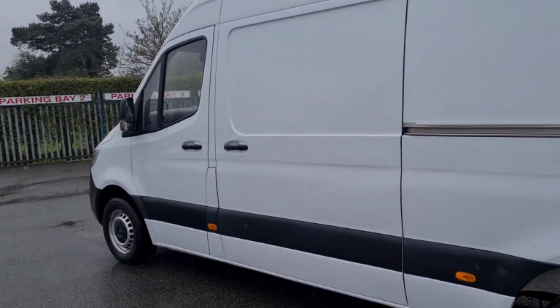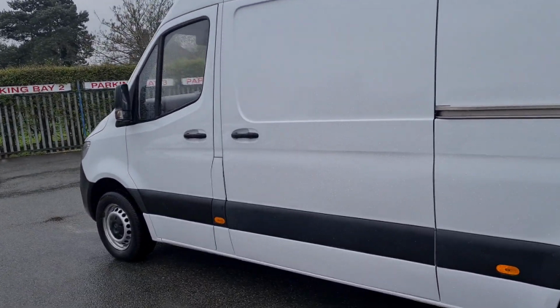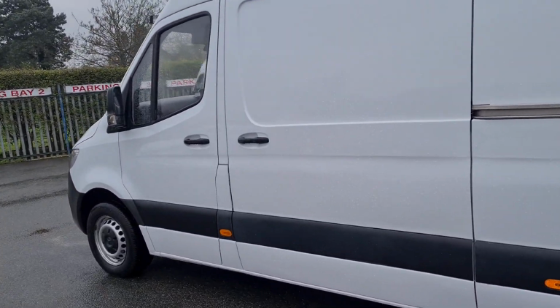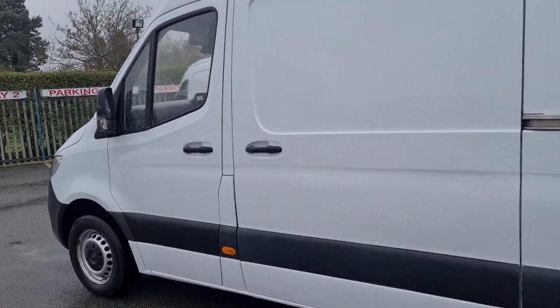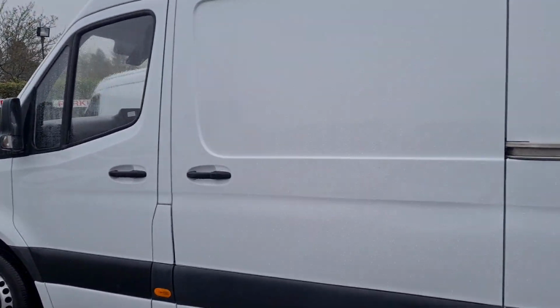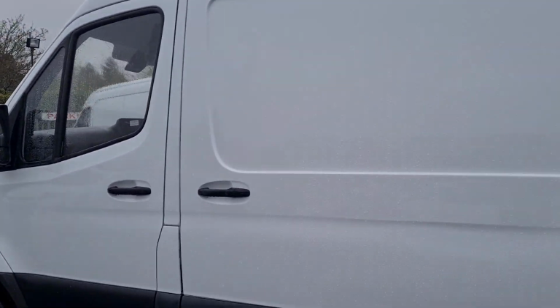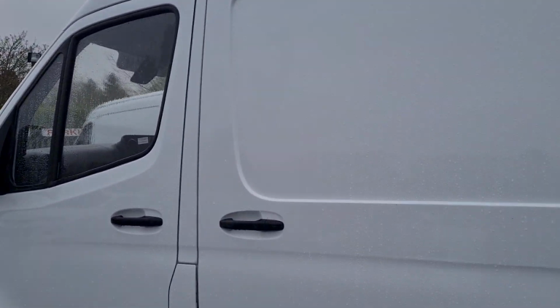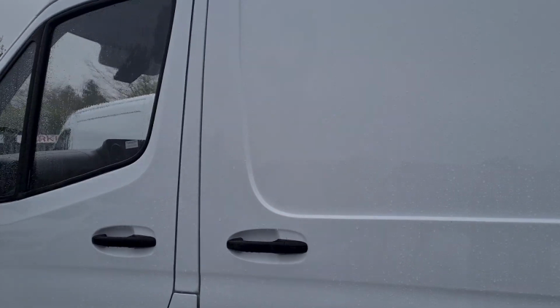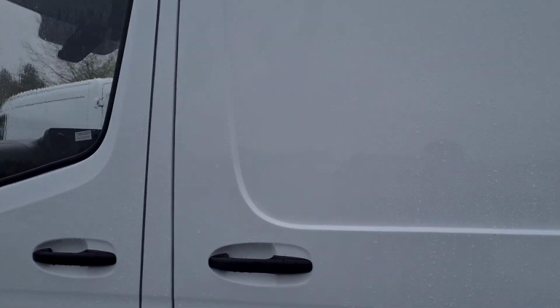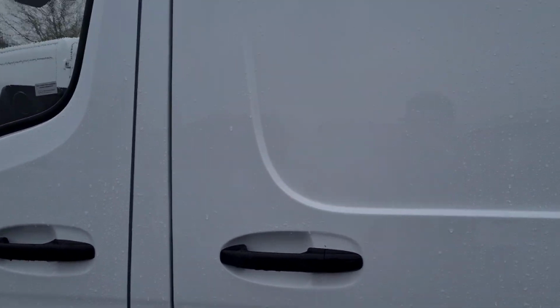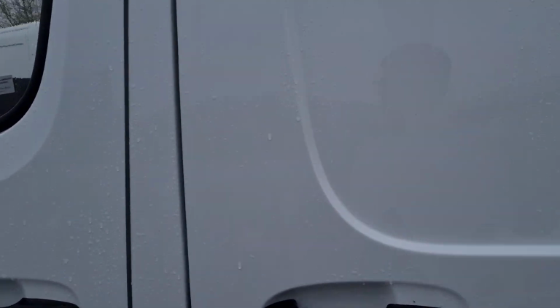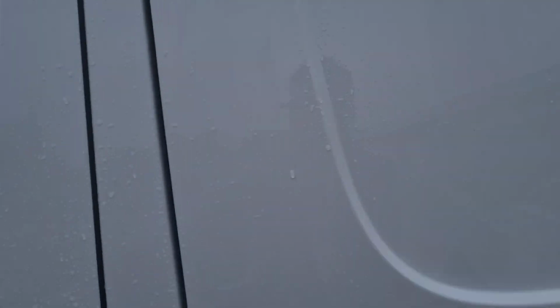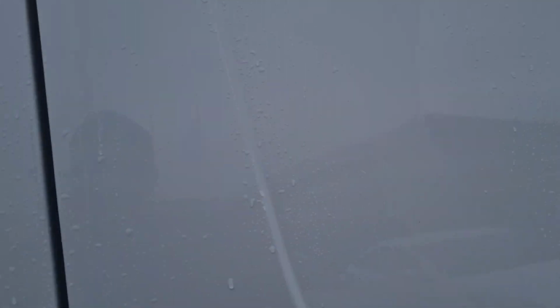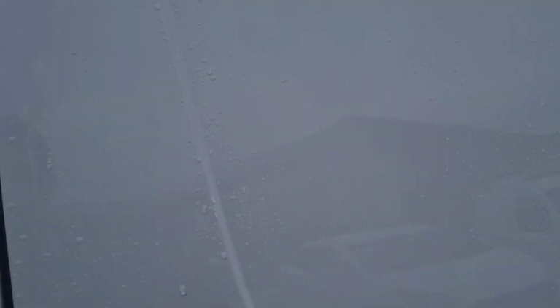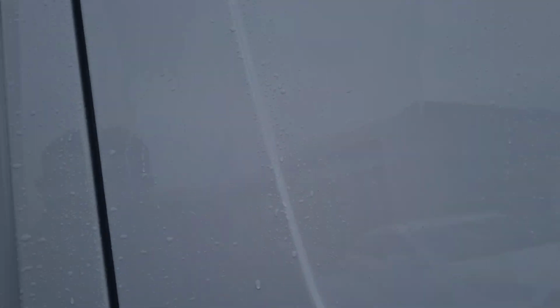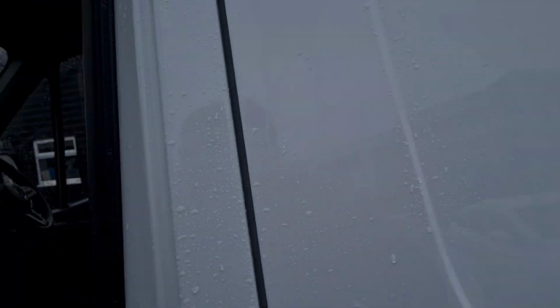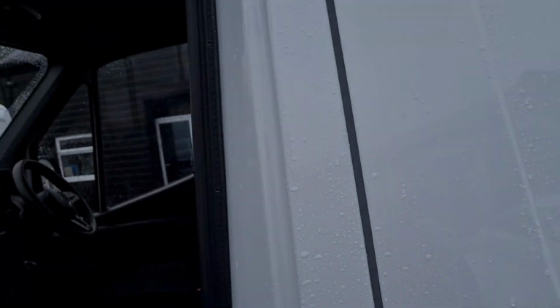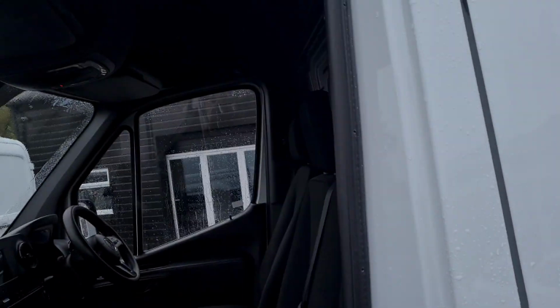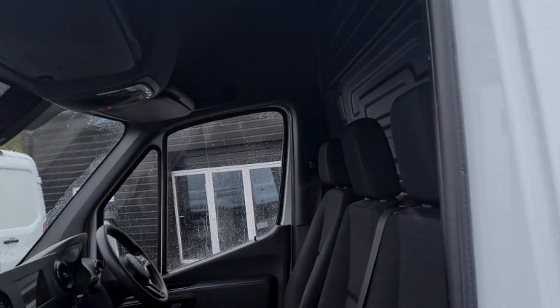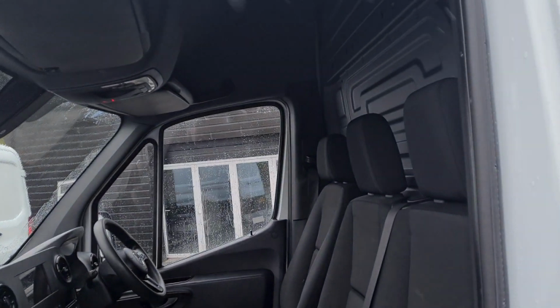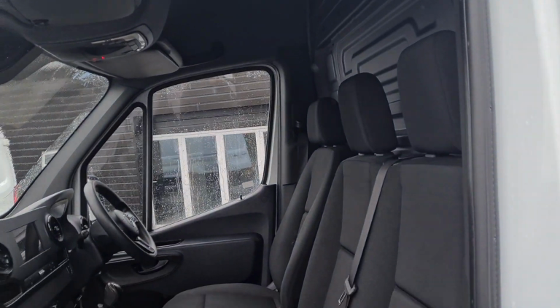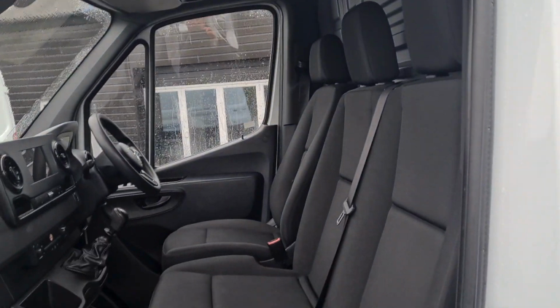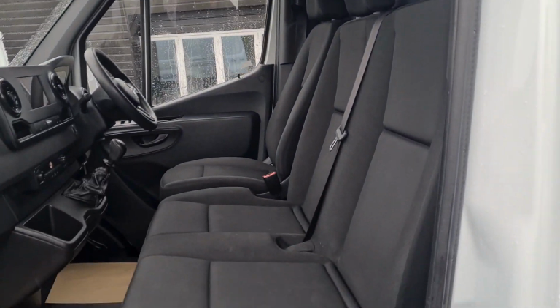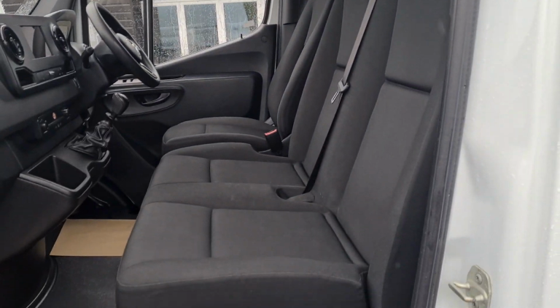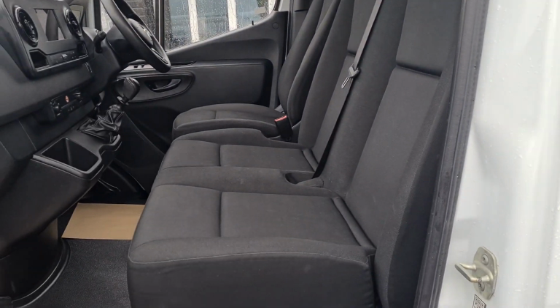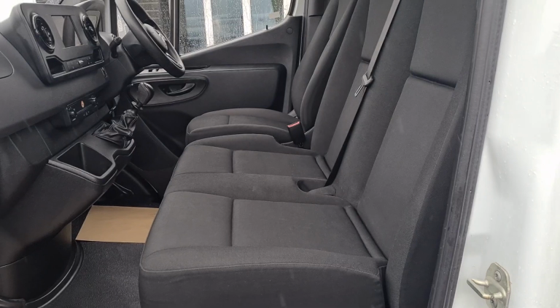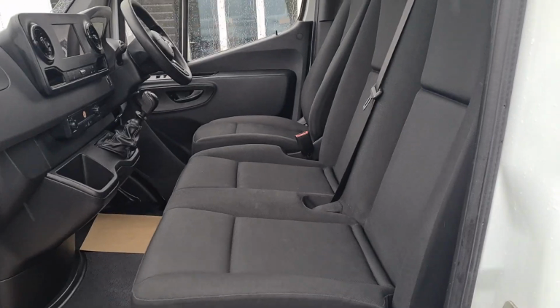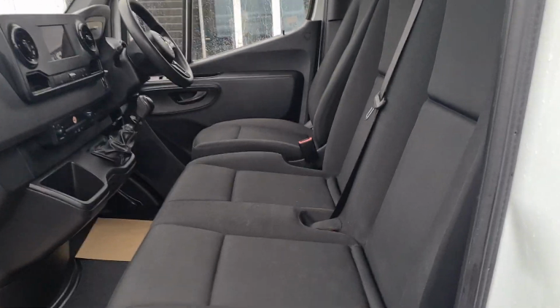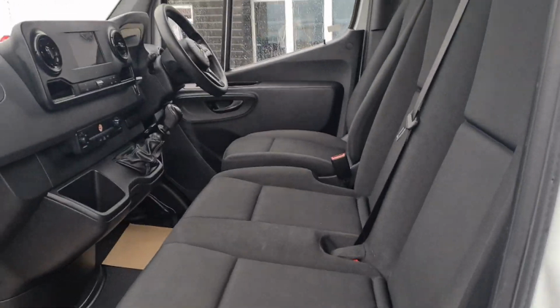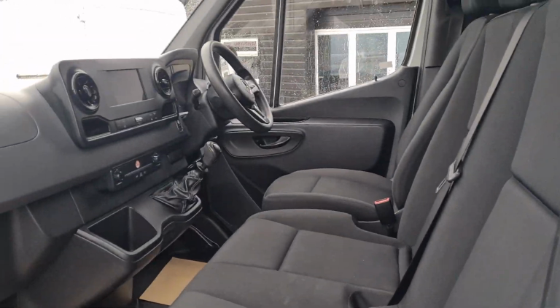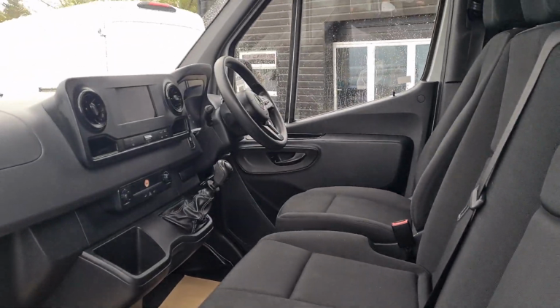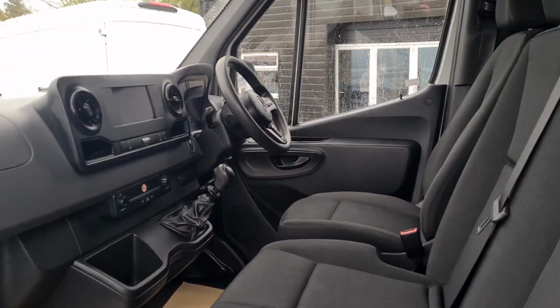This is a quick walk around a Mercedes Sprinter. Really nice clean condition, 19 registration, 140bhp Euro 6 engine.